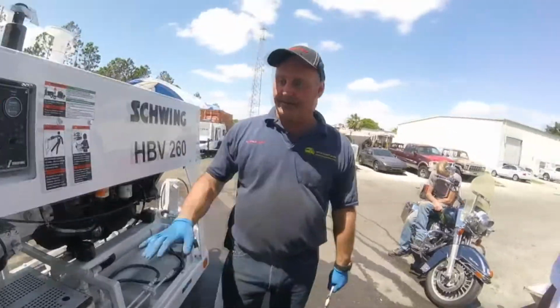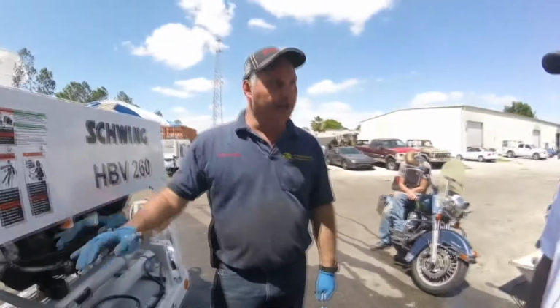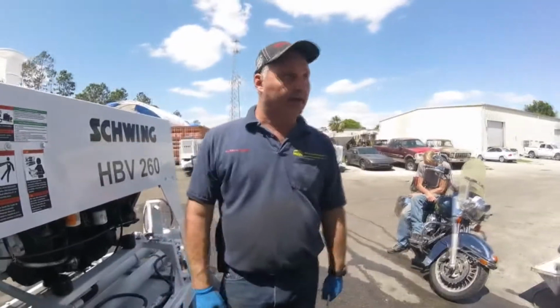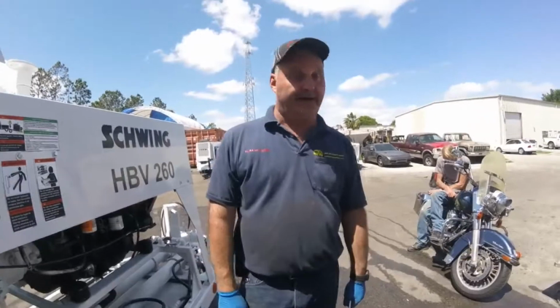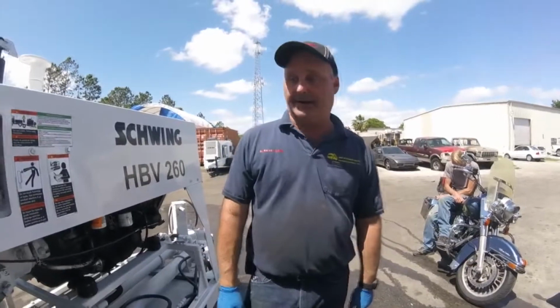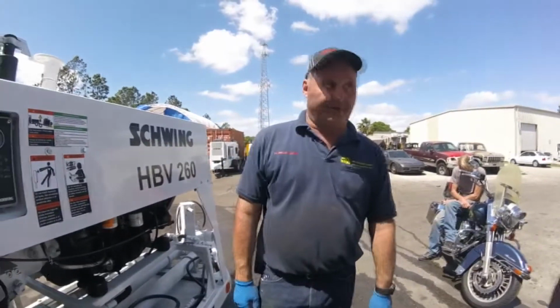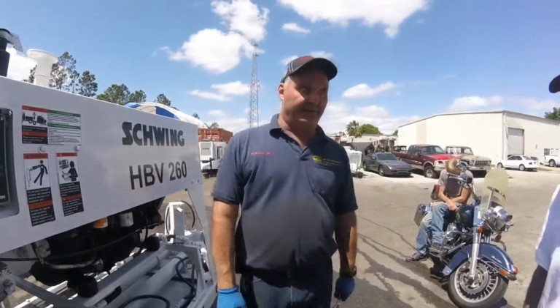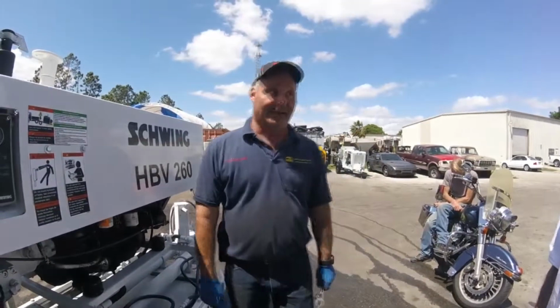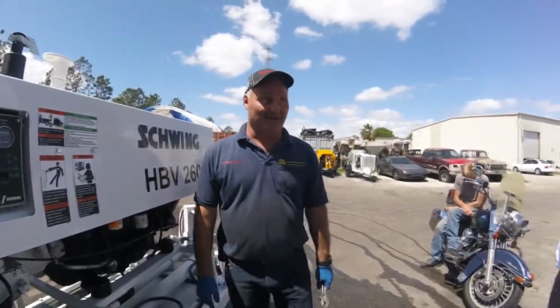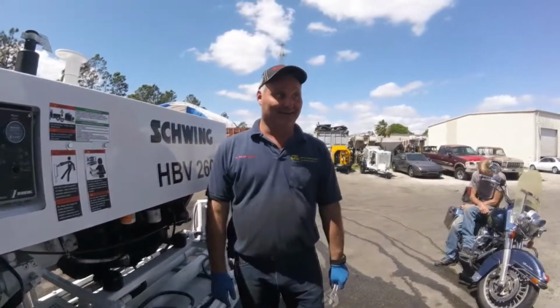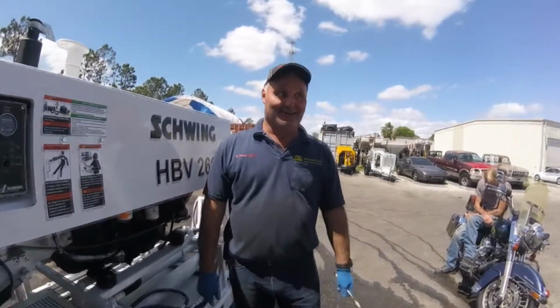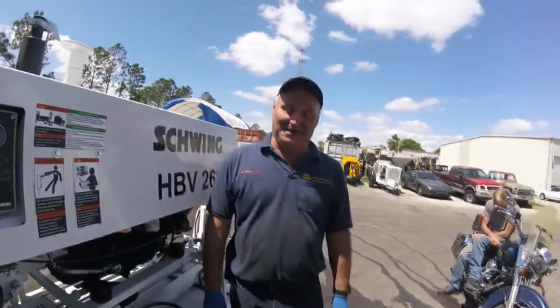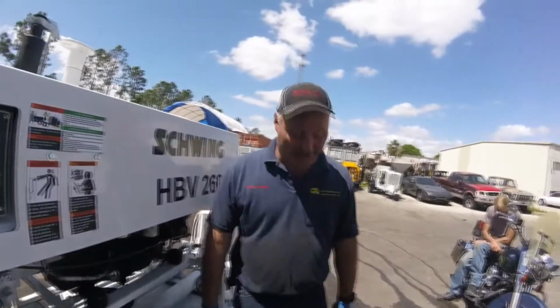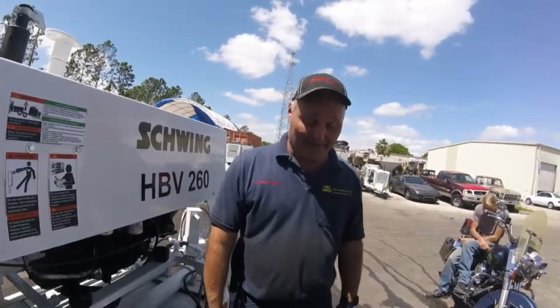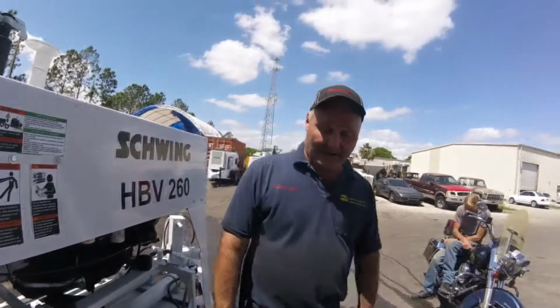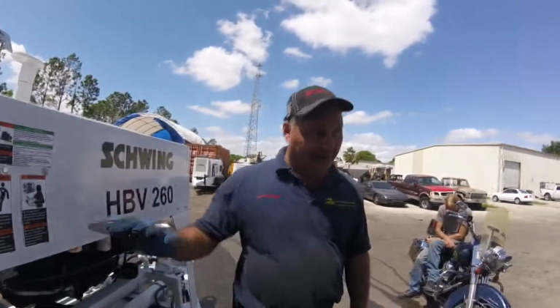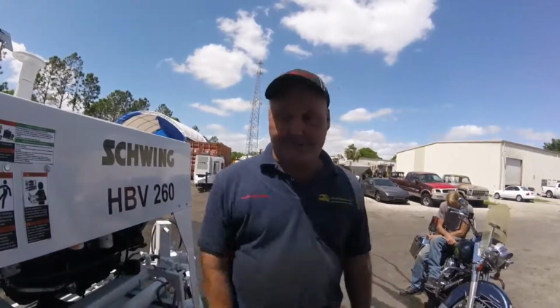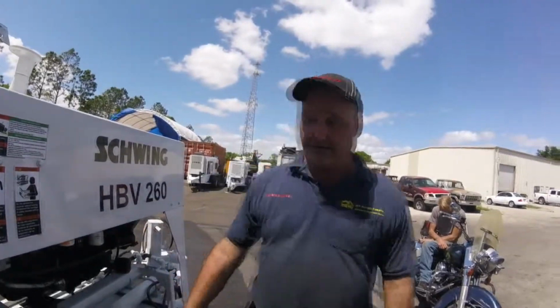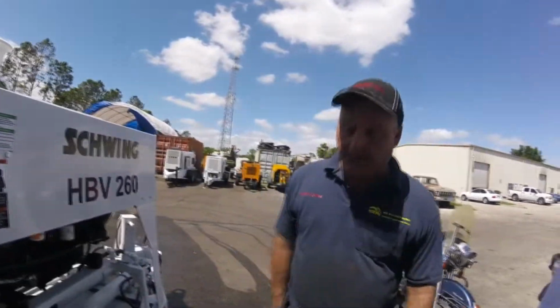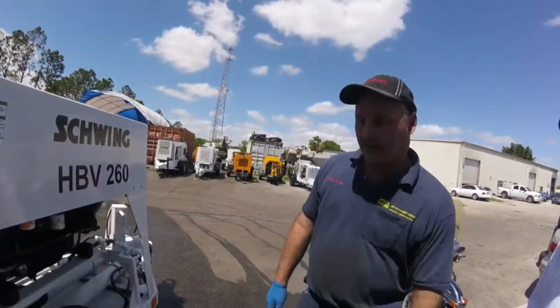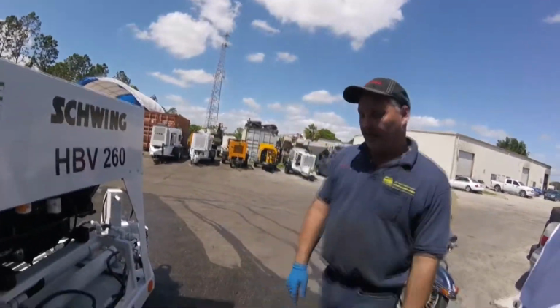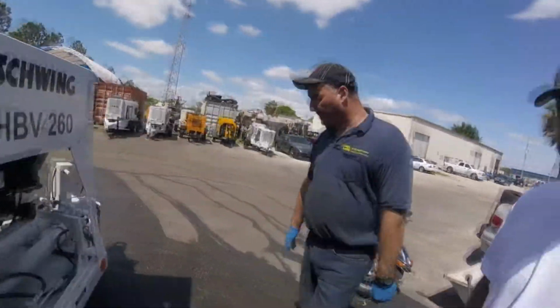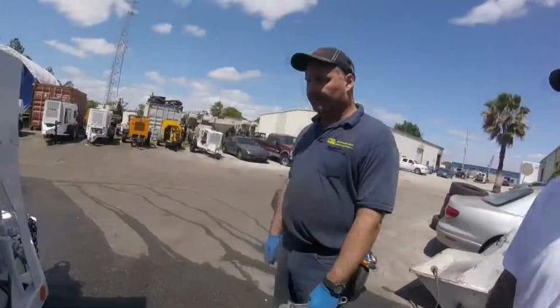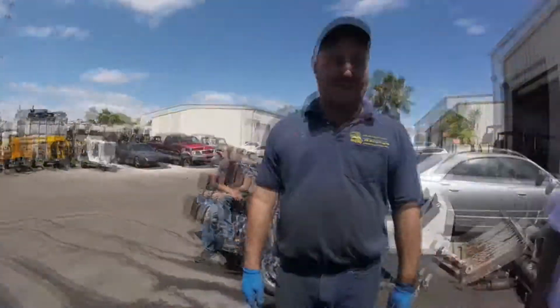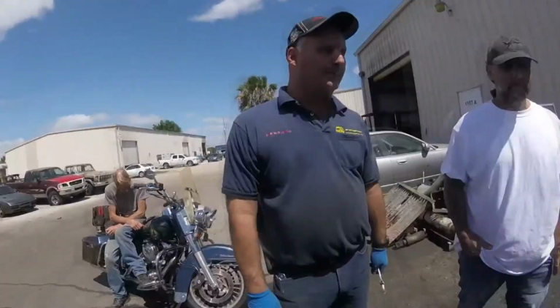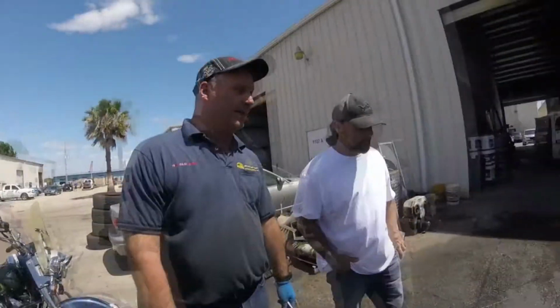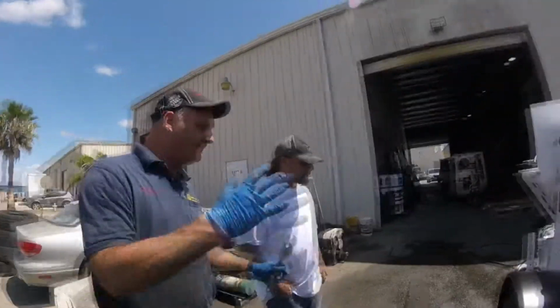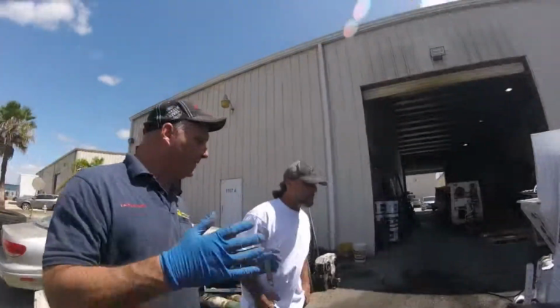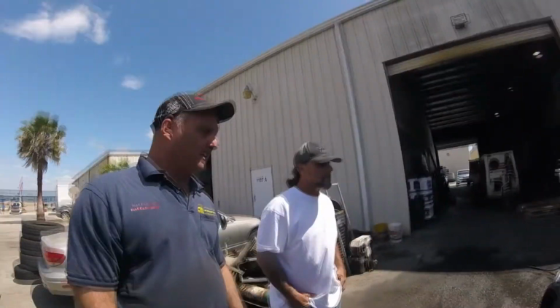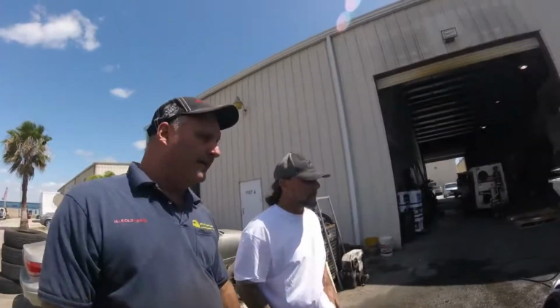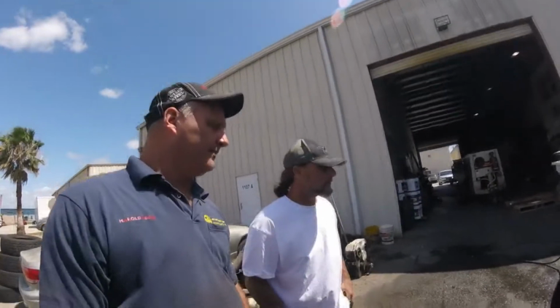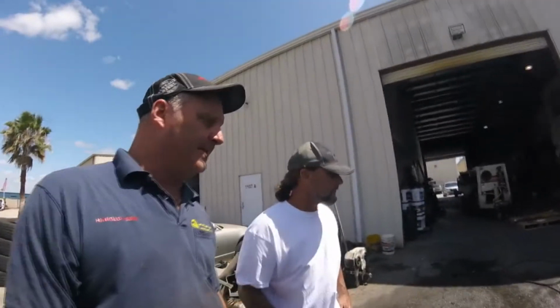Manually, you can get yourself out of a pinch. Whereas the Putzmeister, when they go down, they go down hard, brother — they go down real hard. If you've got an electrical problem, they go down hard. So that was the whole premise: keep it simple. Manually, you can get yourself out of a pinch.